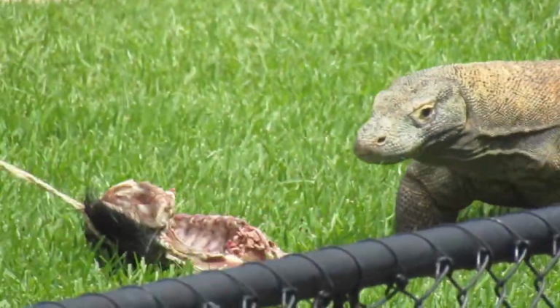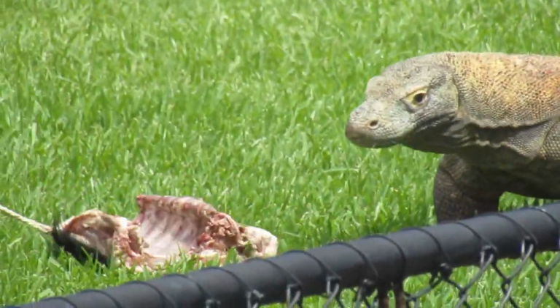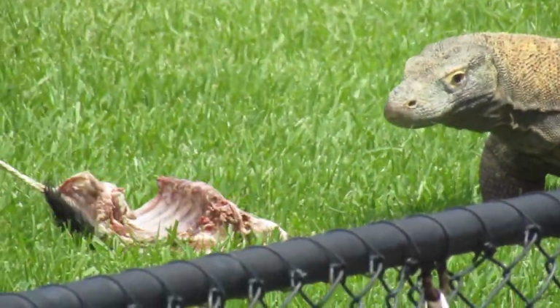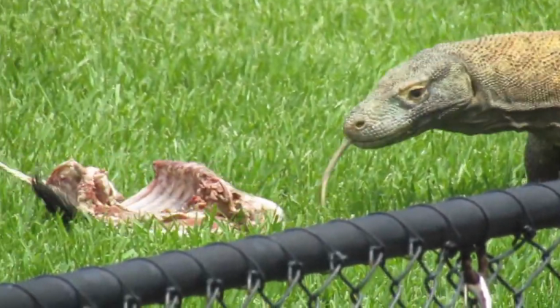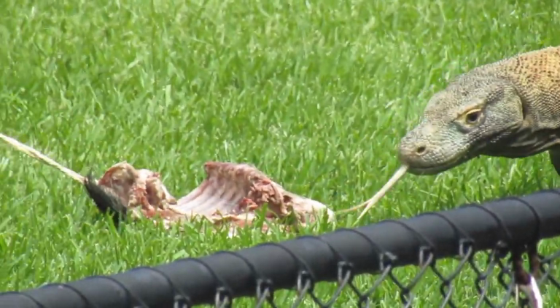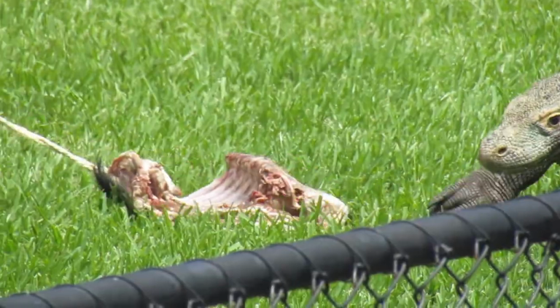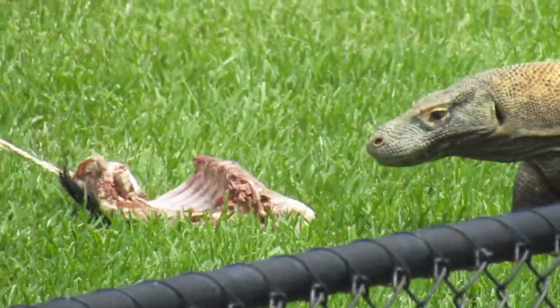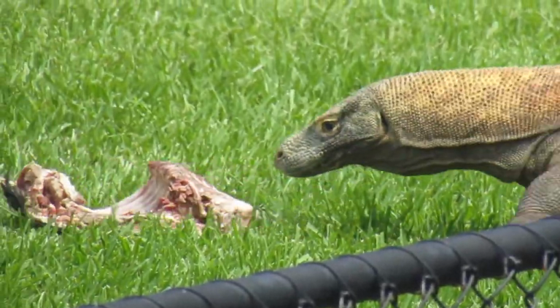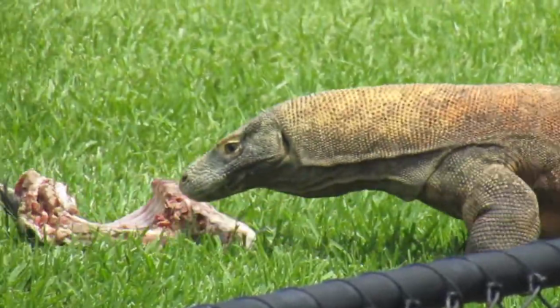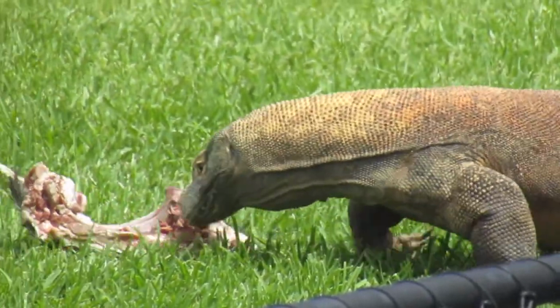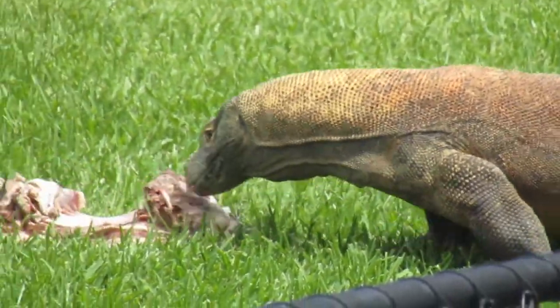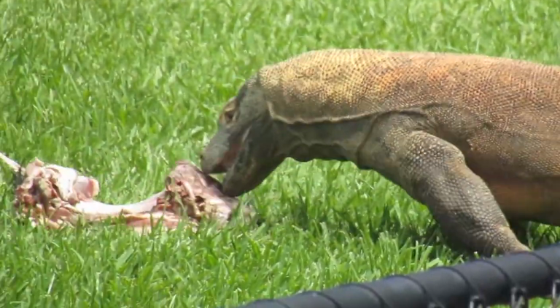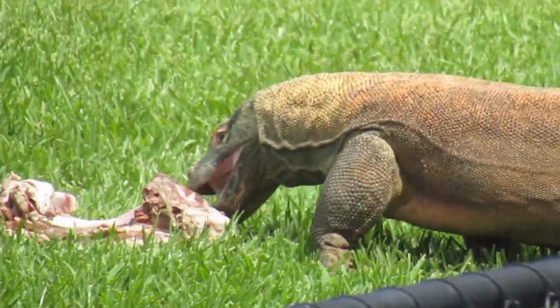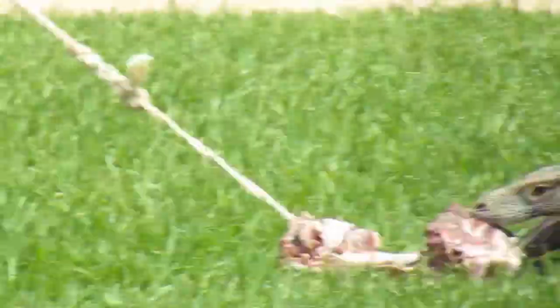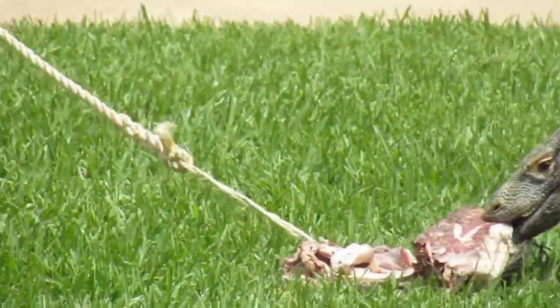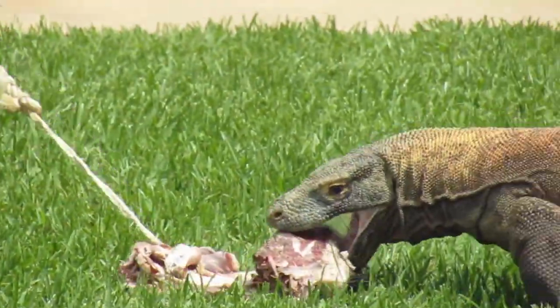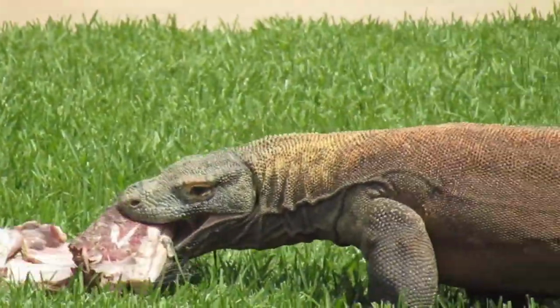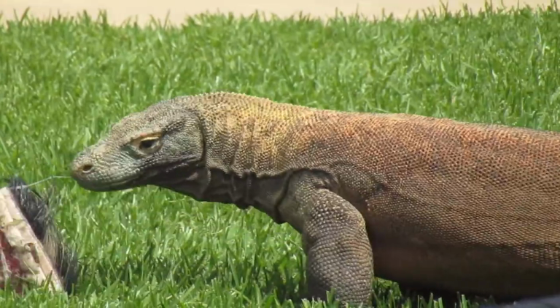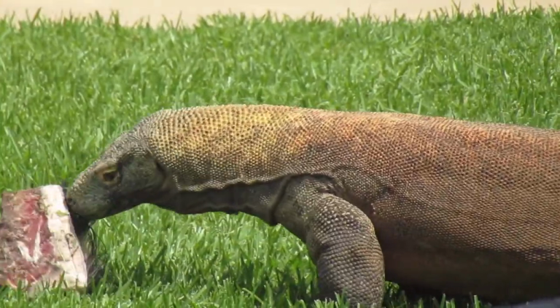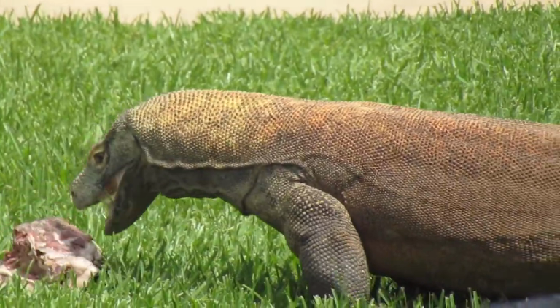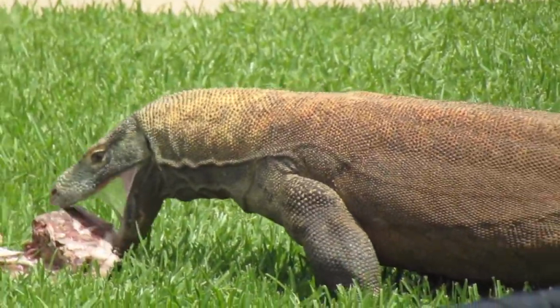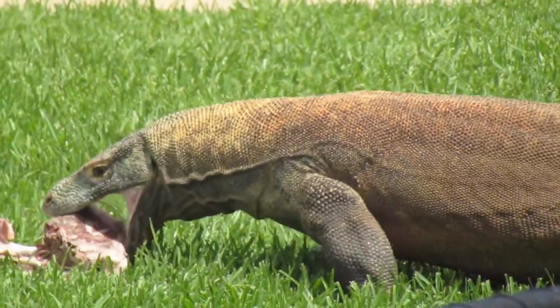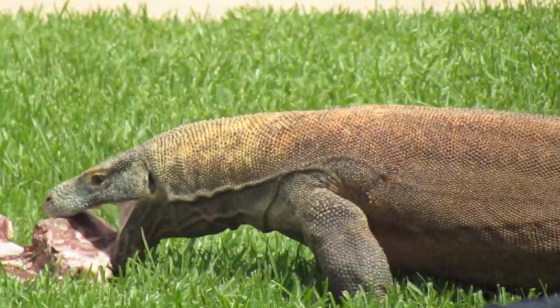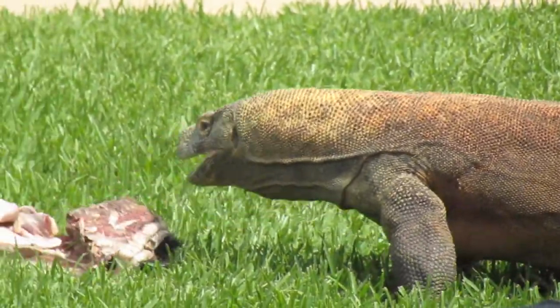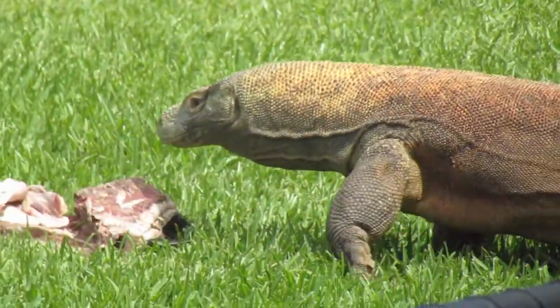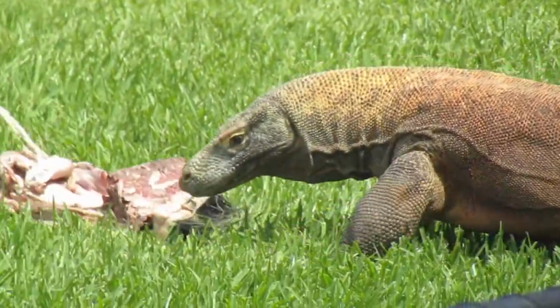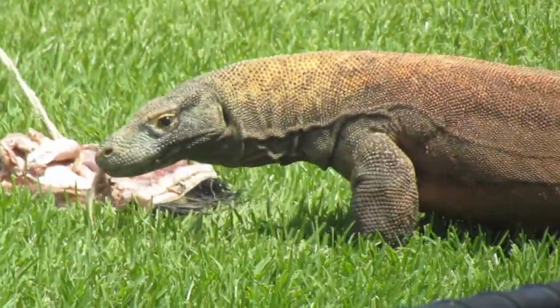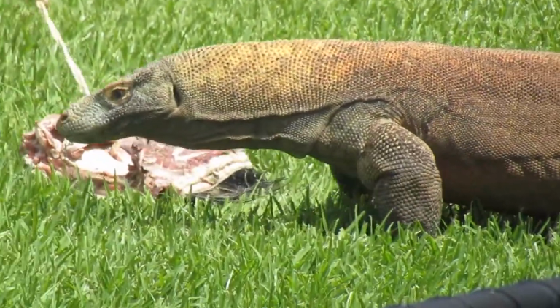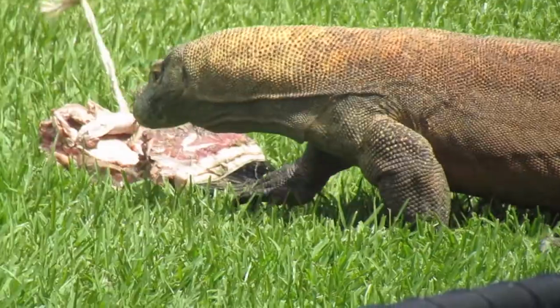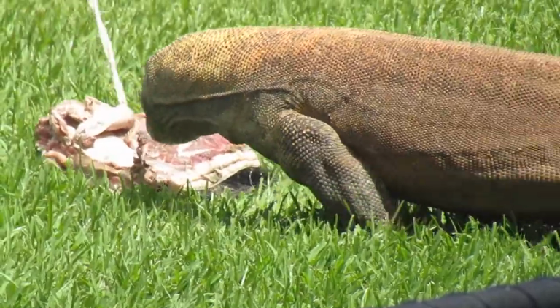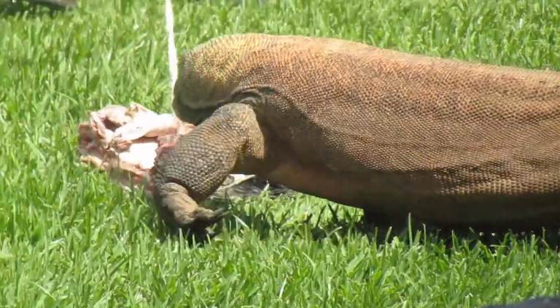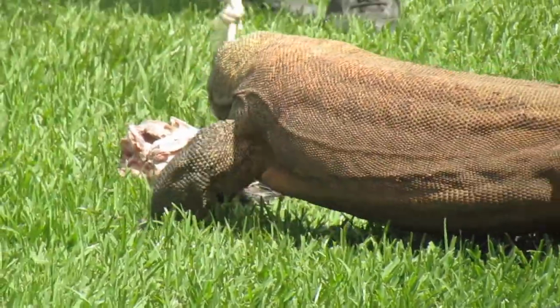Once that animal does pass away, that's when these guys go to work. They use those teeth, and like you can see here, he grabs a hold of it right there, and then he uses a little bit of a scissor motion, and basically pulls apart chunks of meat and swallows it down whole.